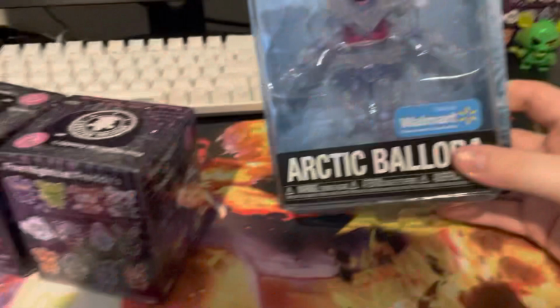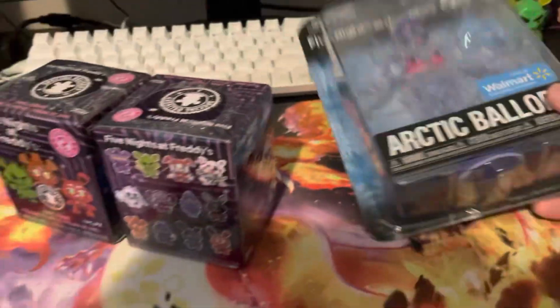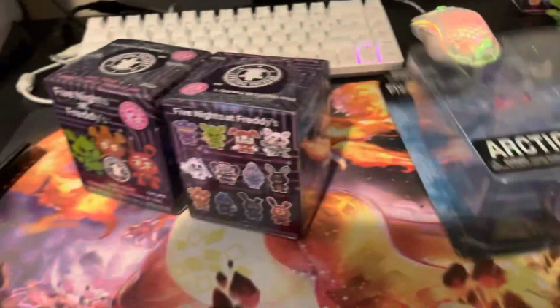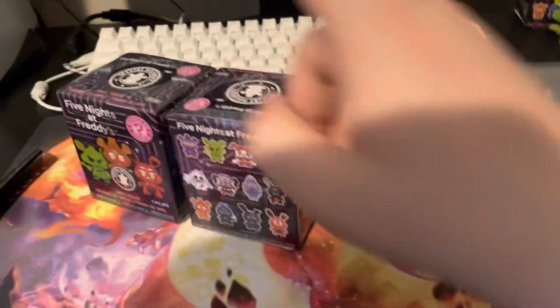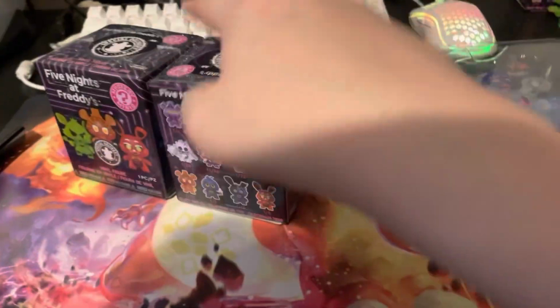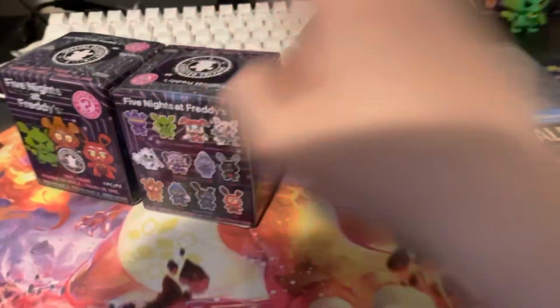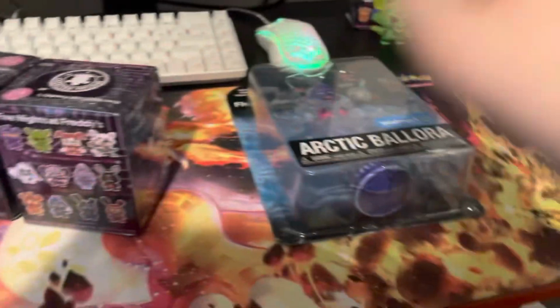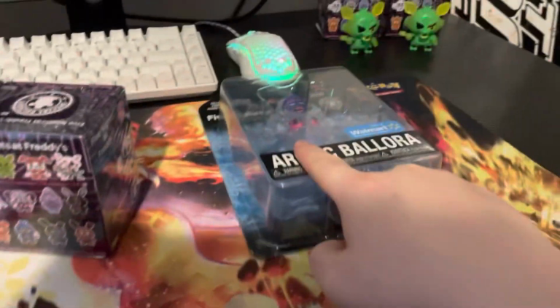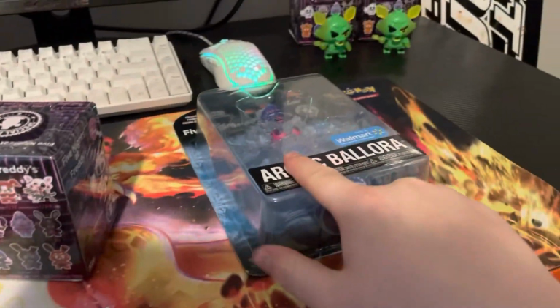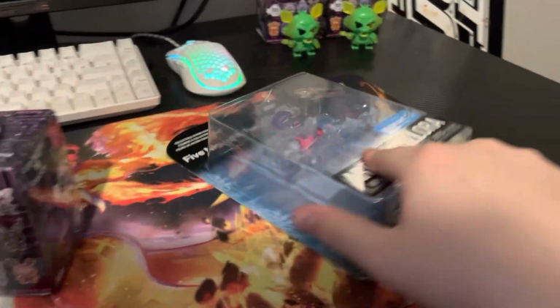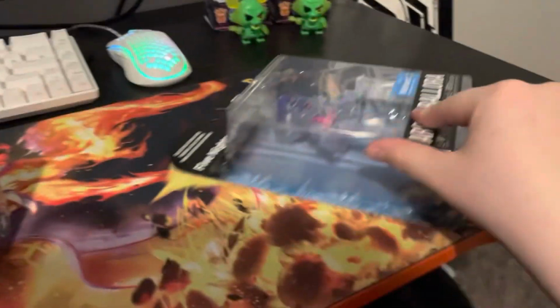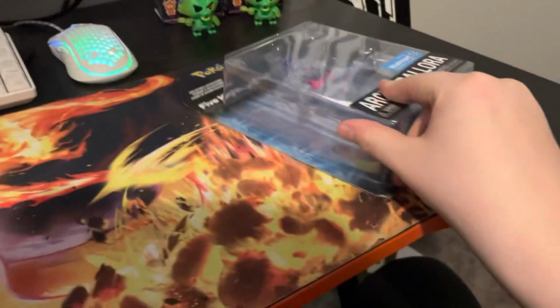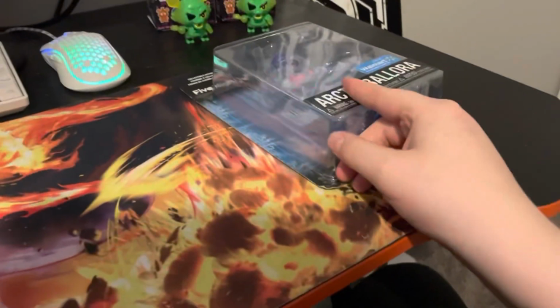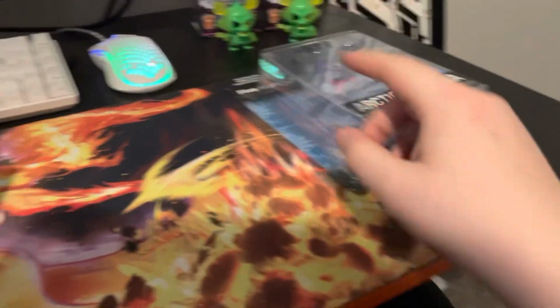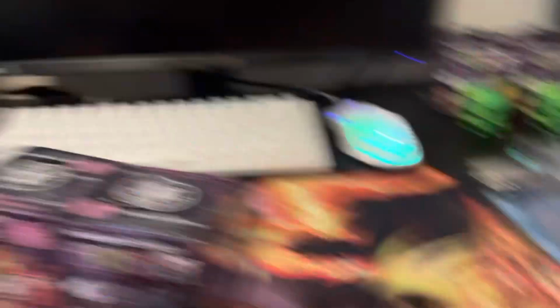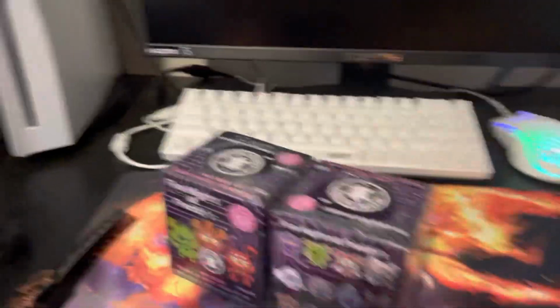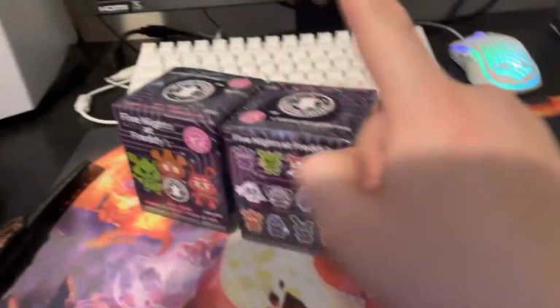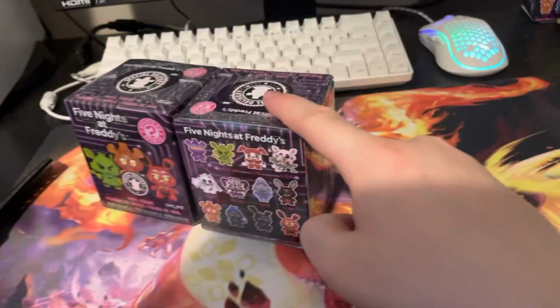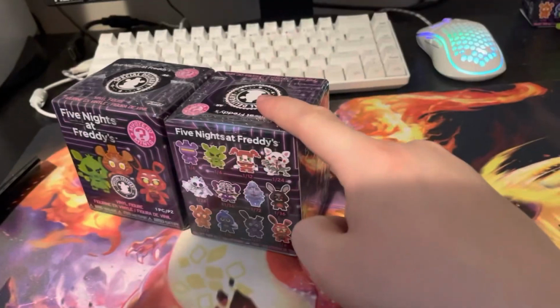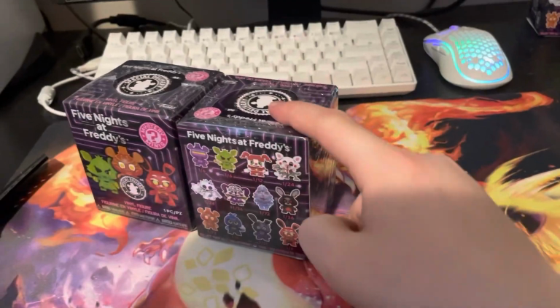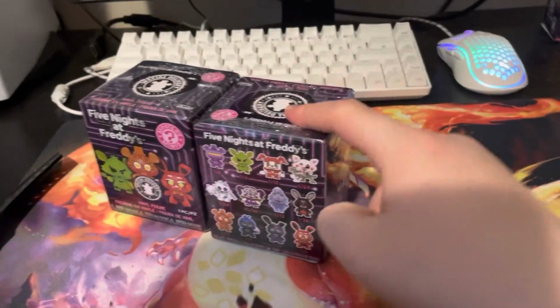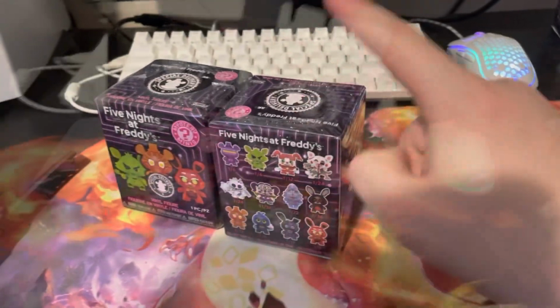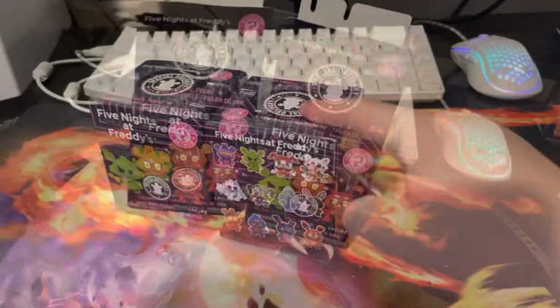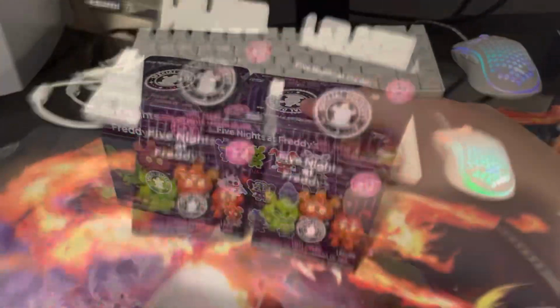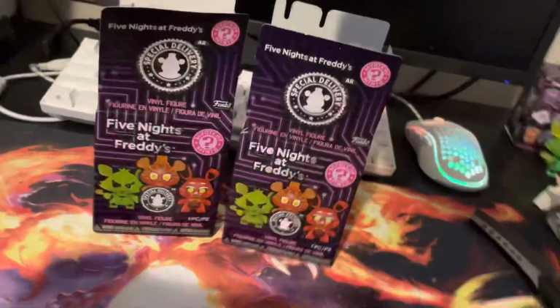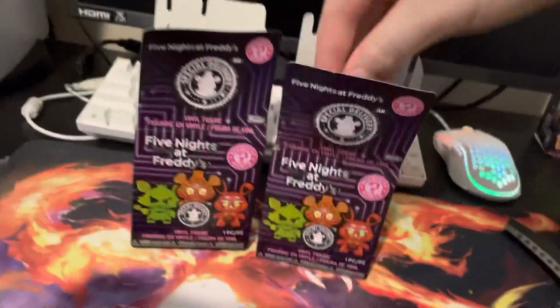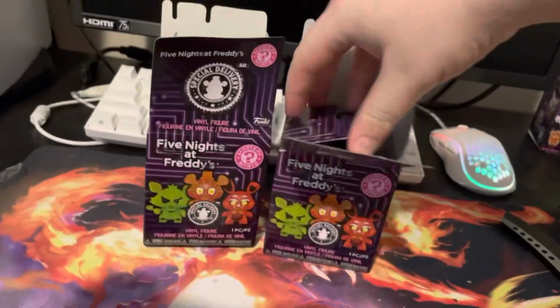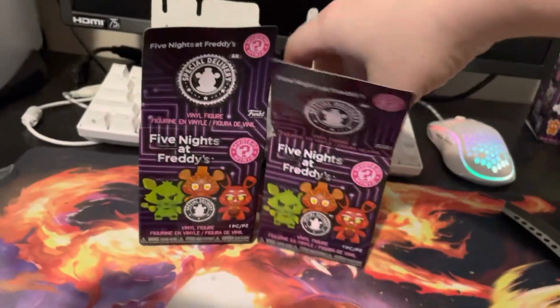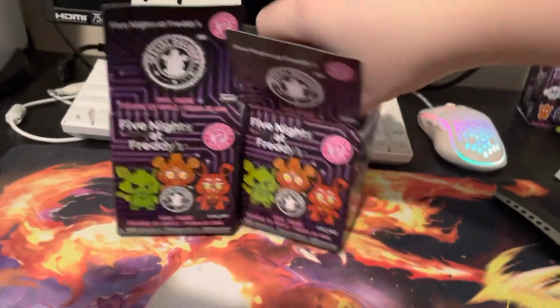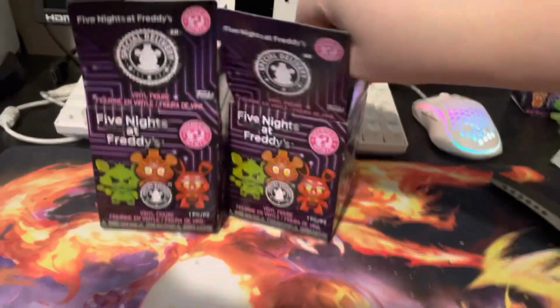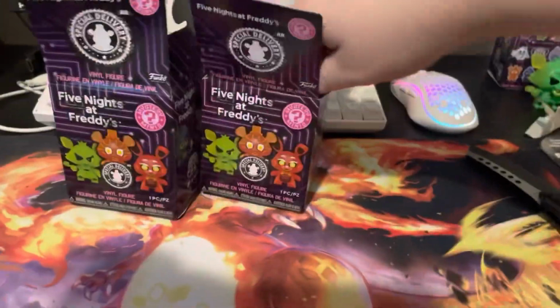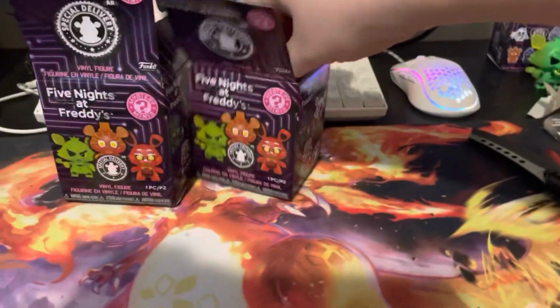I'm going to open this and then open this, so put that to the side. Let me open these real quick. Okay, there we go. Now that I got them open, let's see what they are.